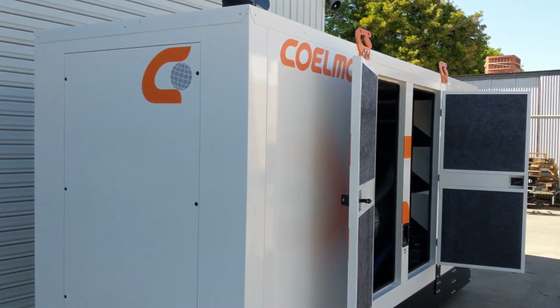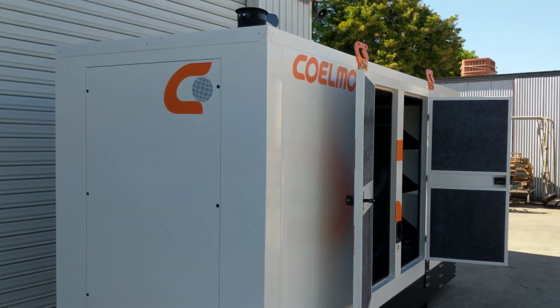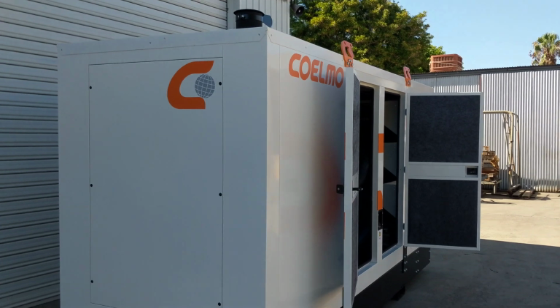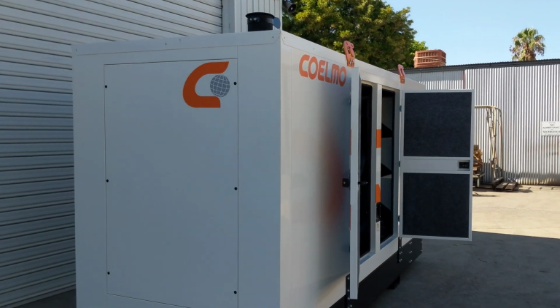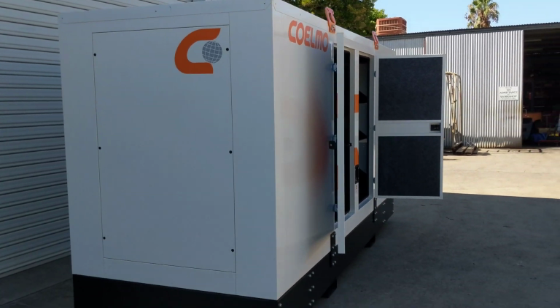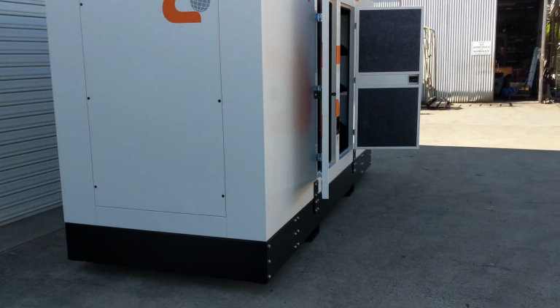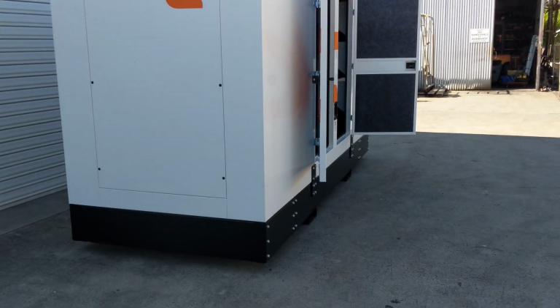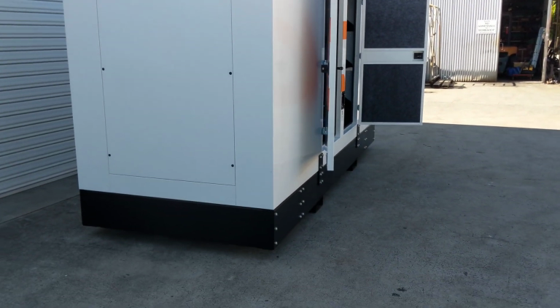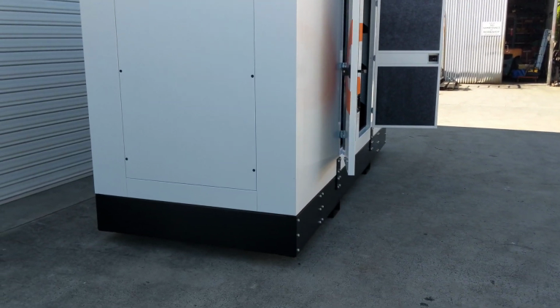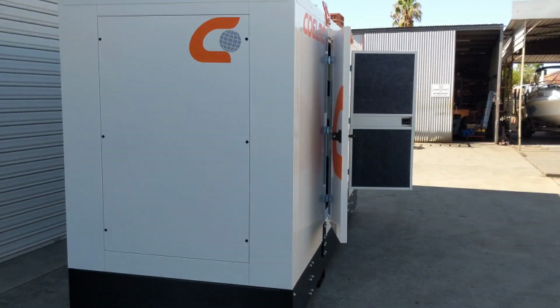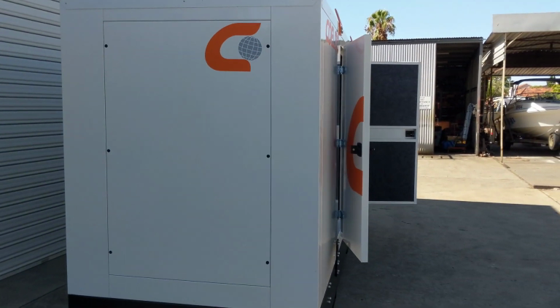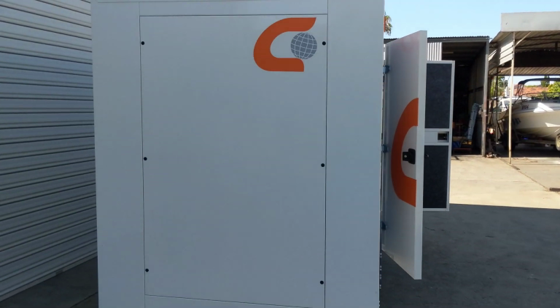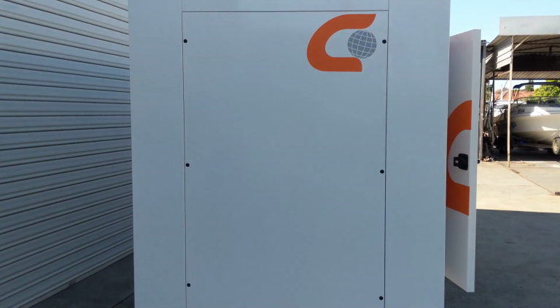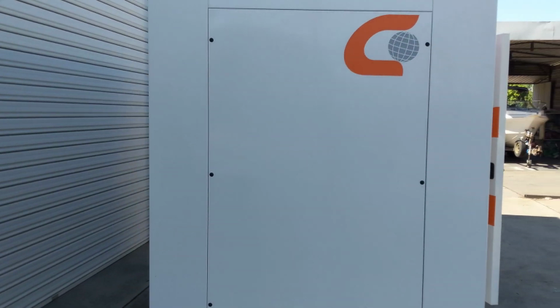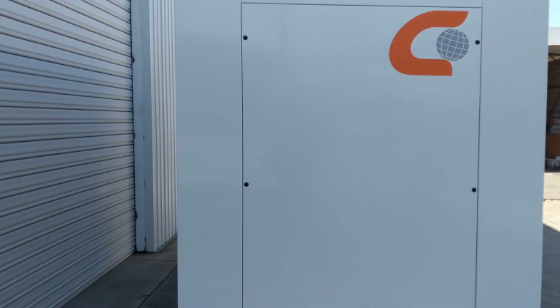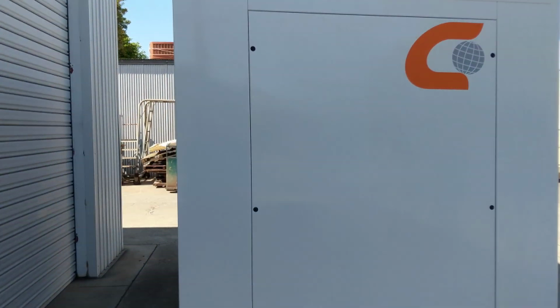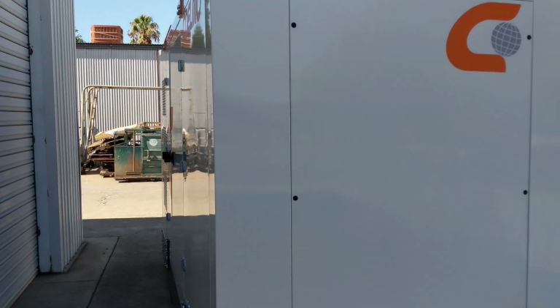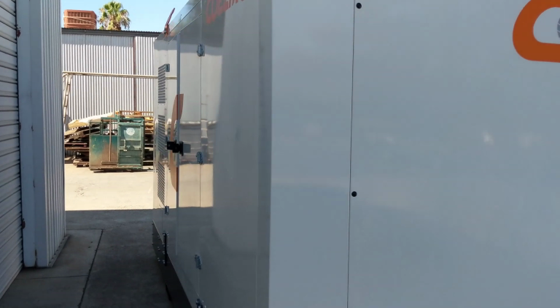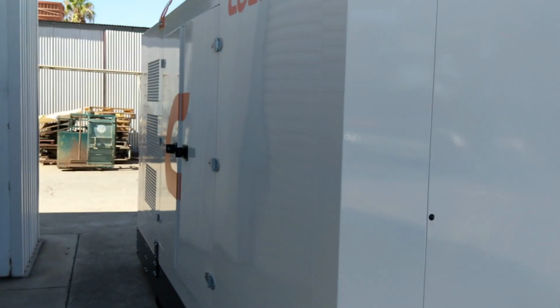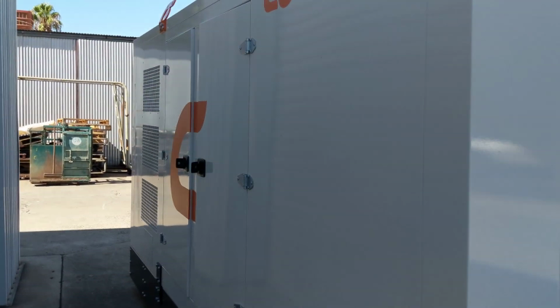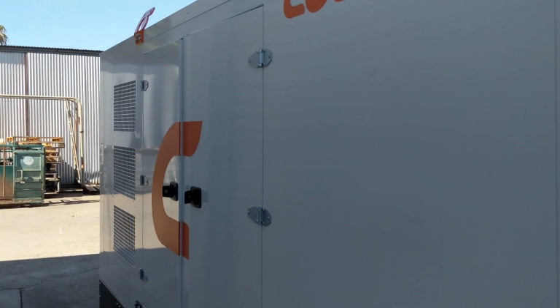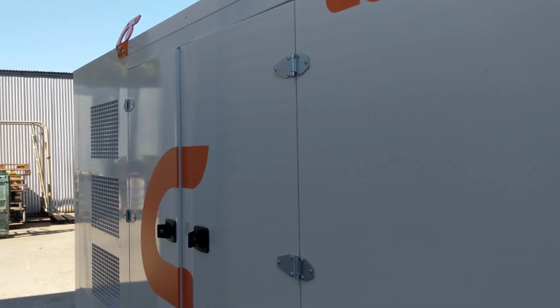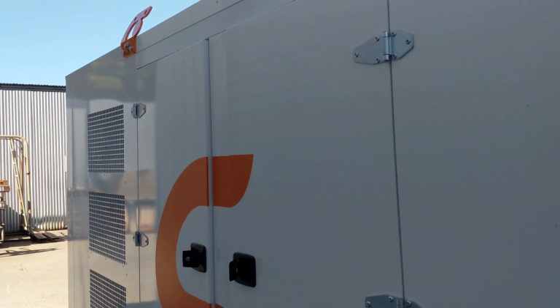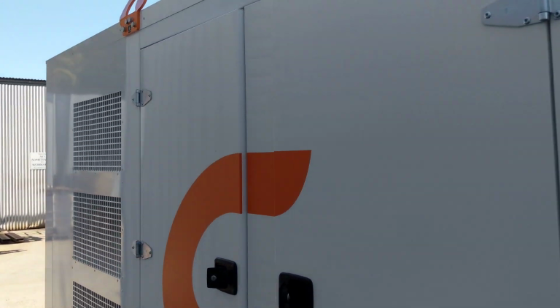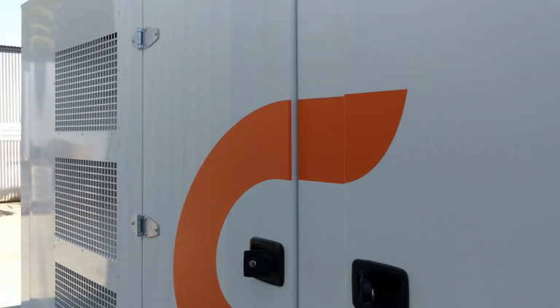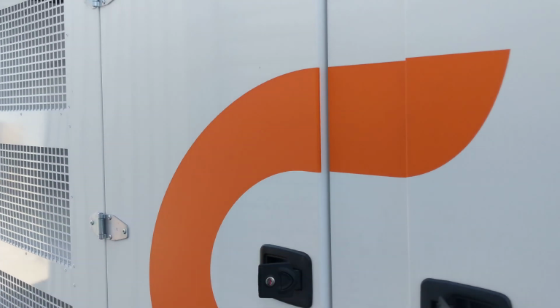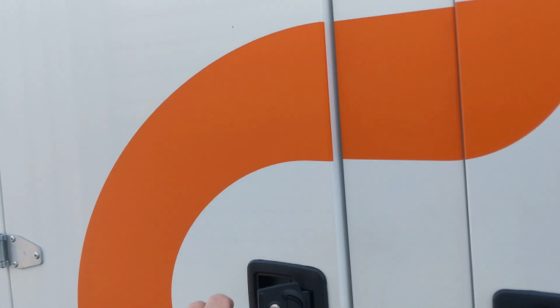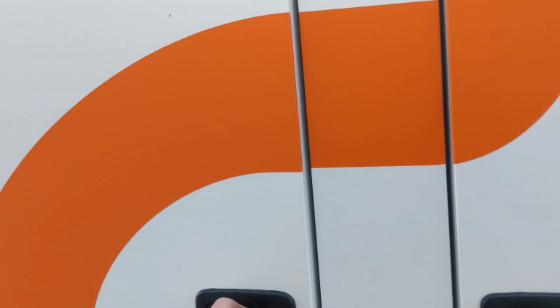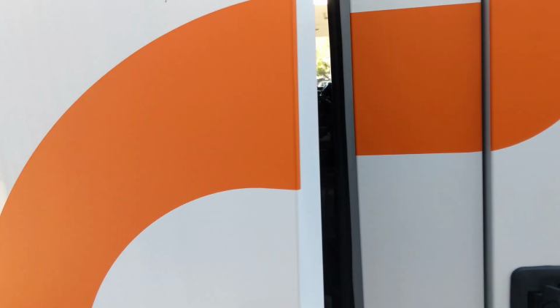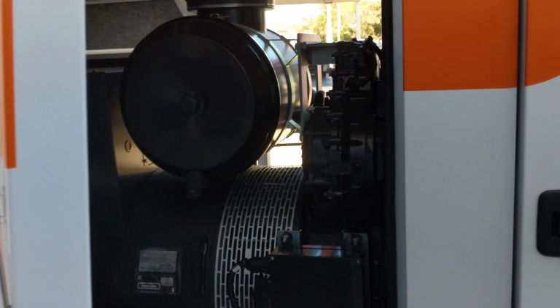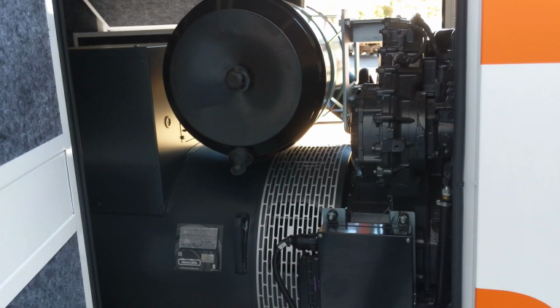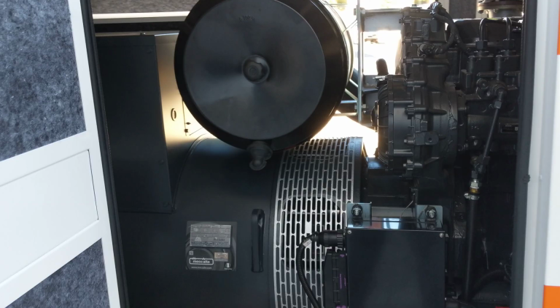You can see four lifting points on the top and a skid mount base as well, keeping all the options open for however you need to move these units around.